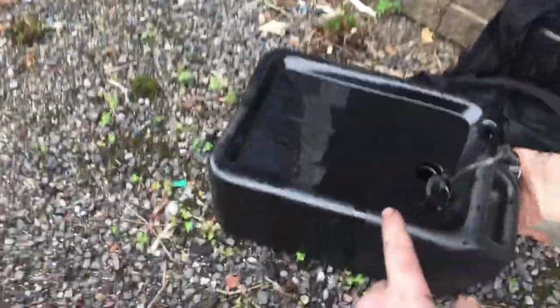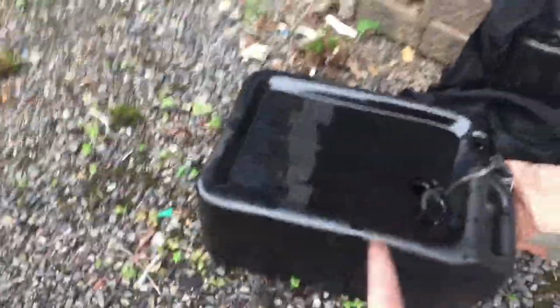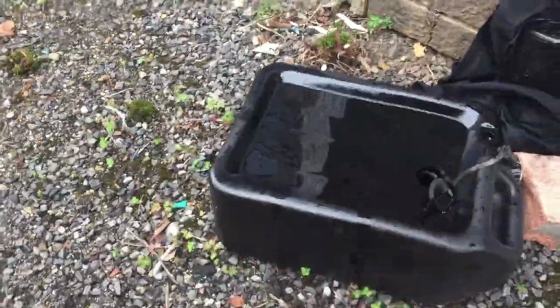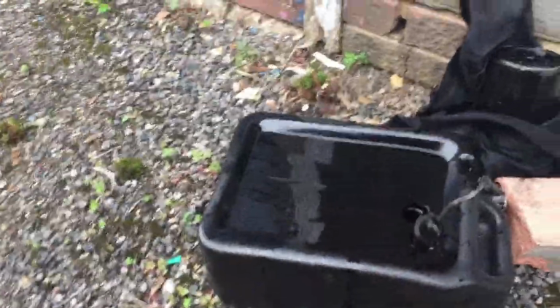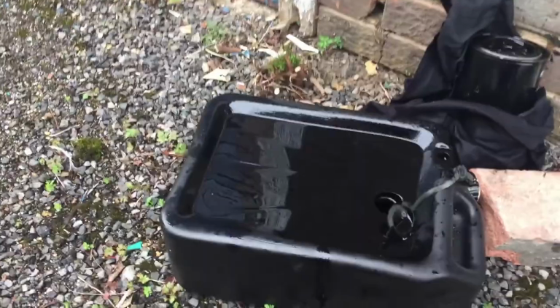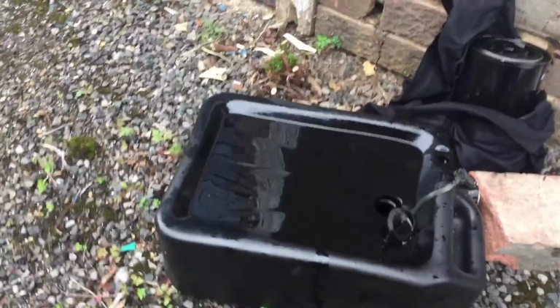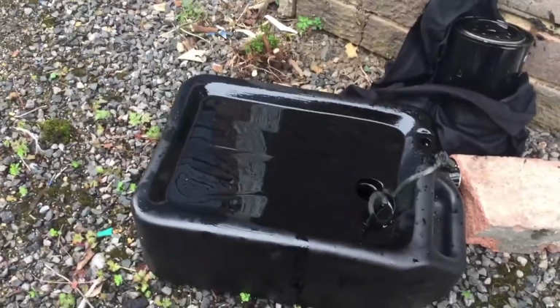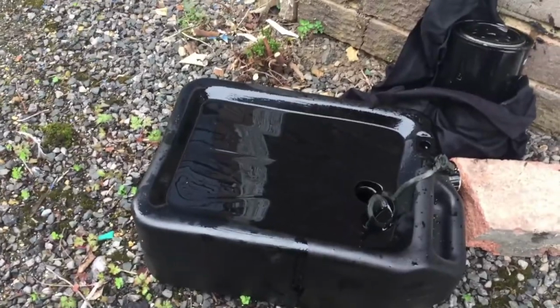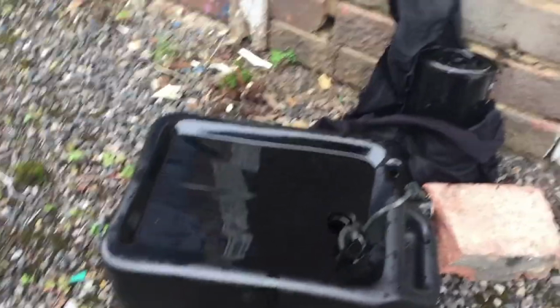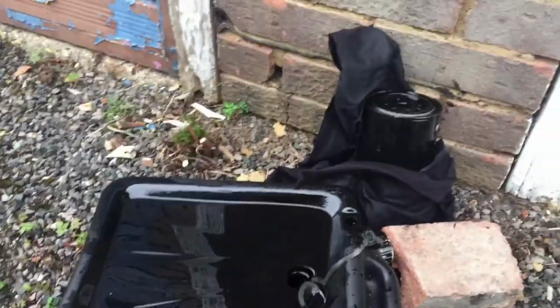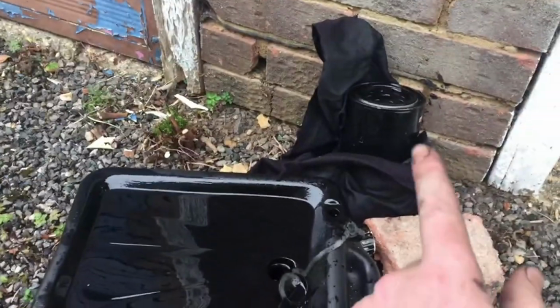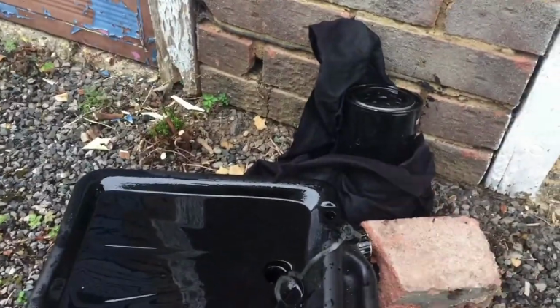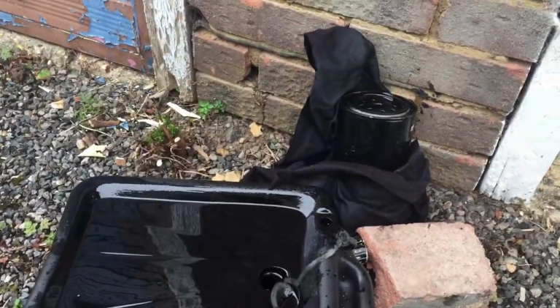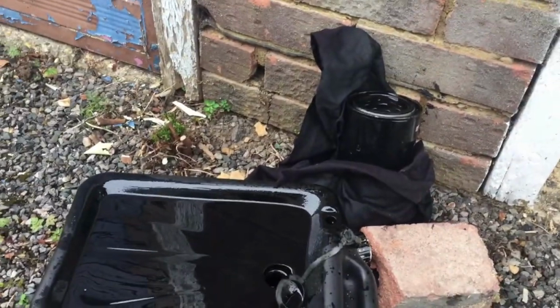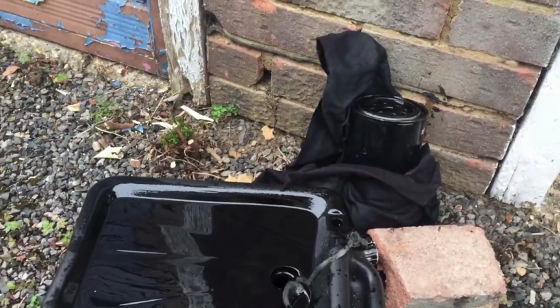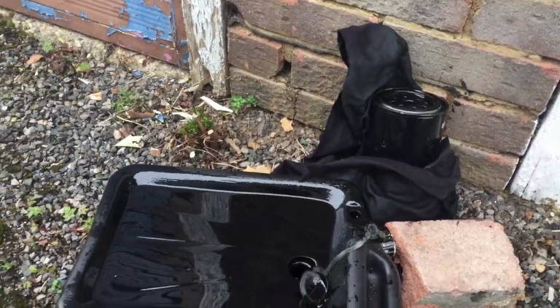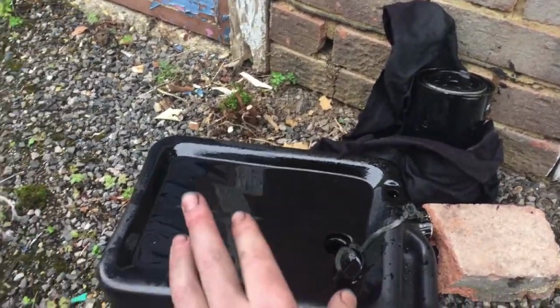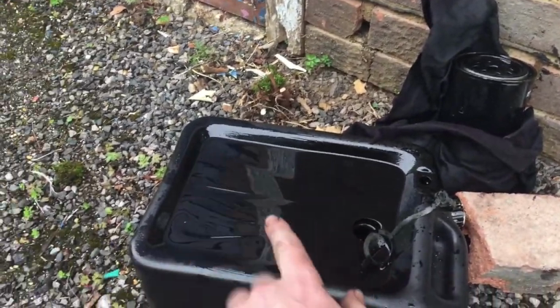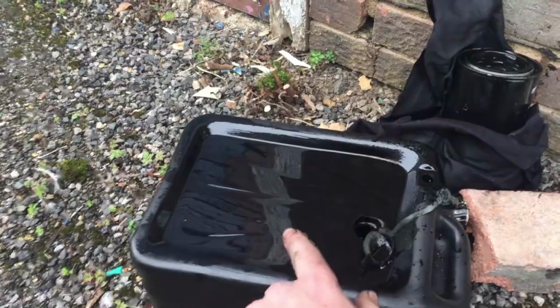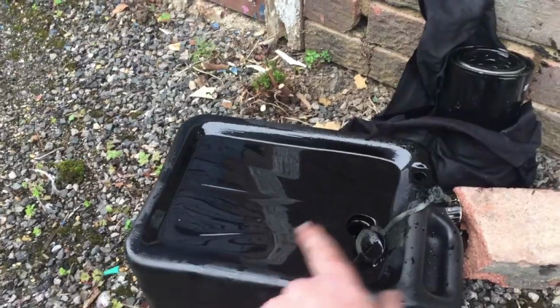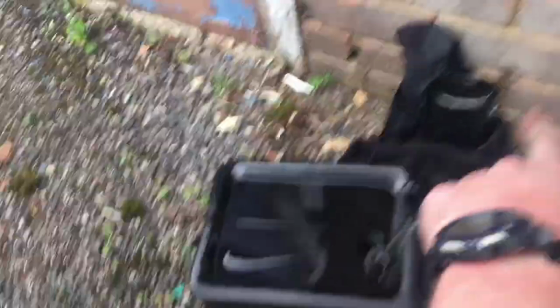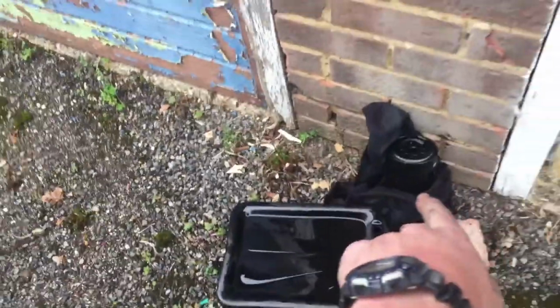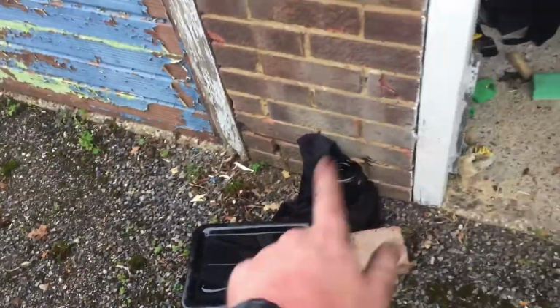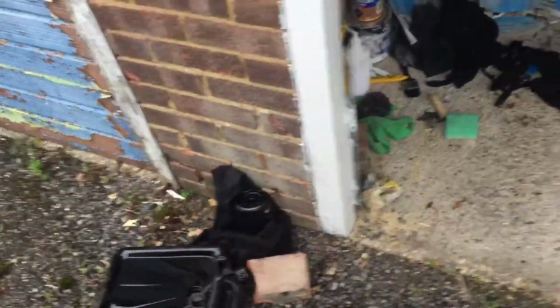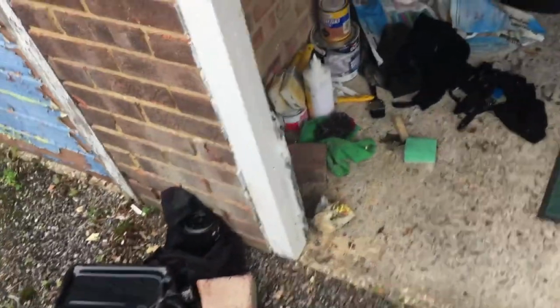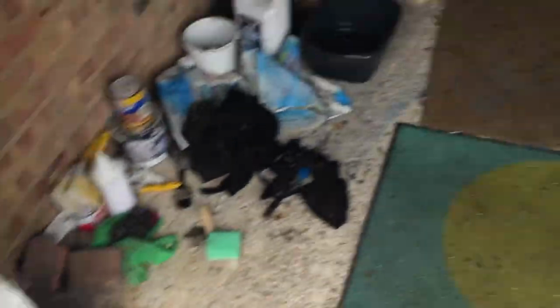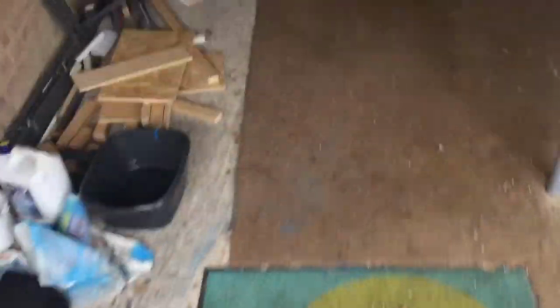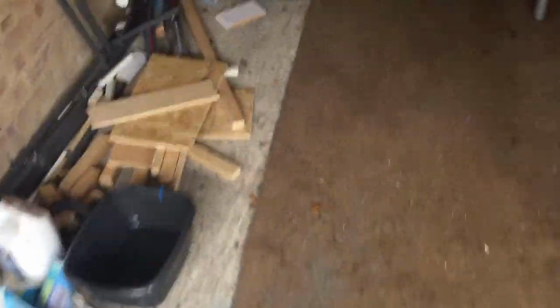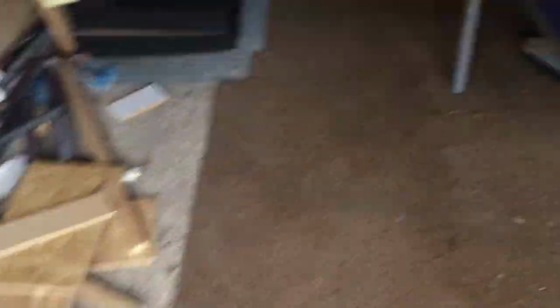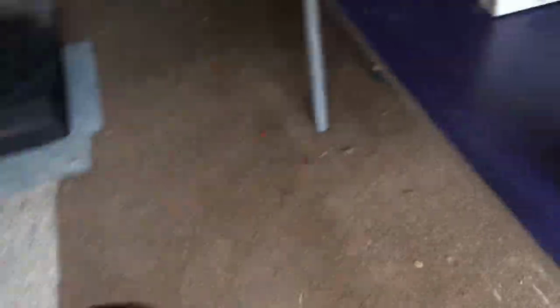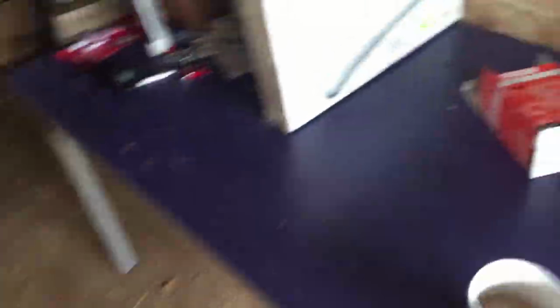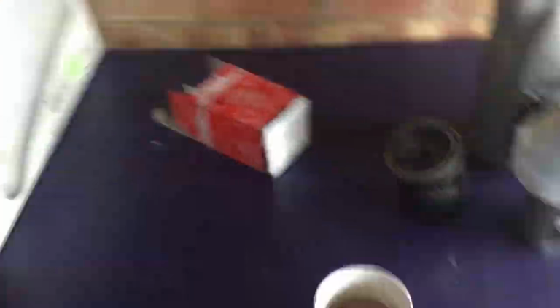The old oil can actually be poured down the toilet and the filter can just be thrown in the bin — I'm just kidding. This needs to go to a tip, both of these, to your local tip. They'll have disposal facilities for those.